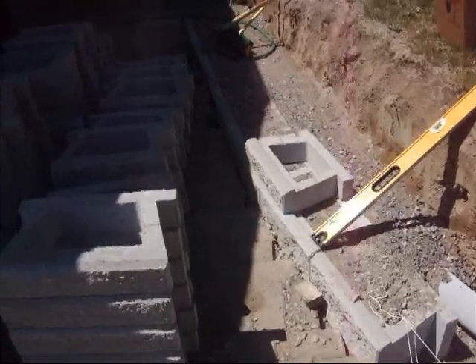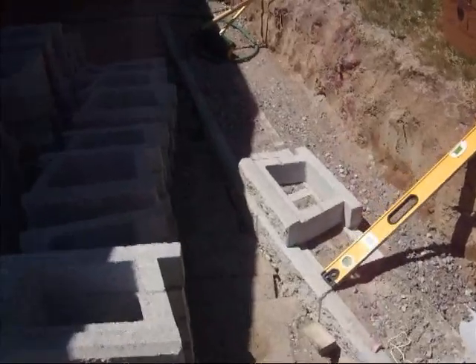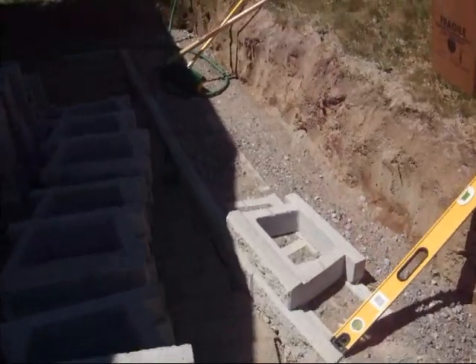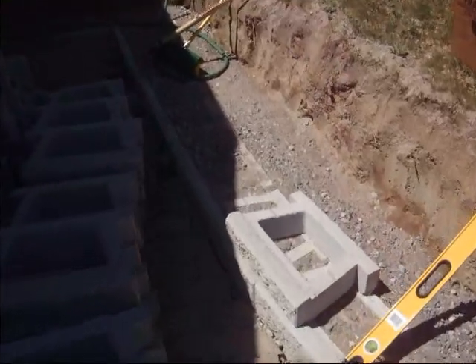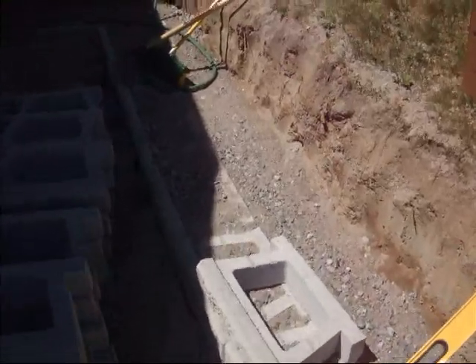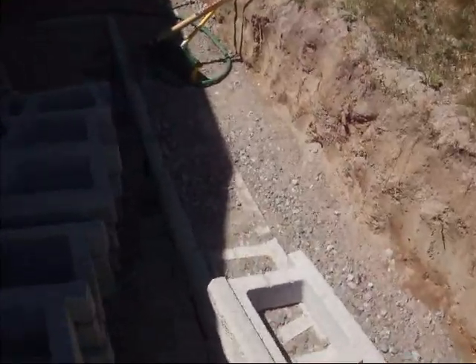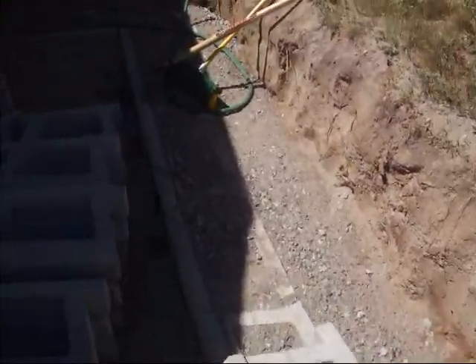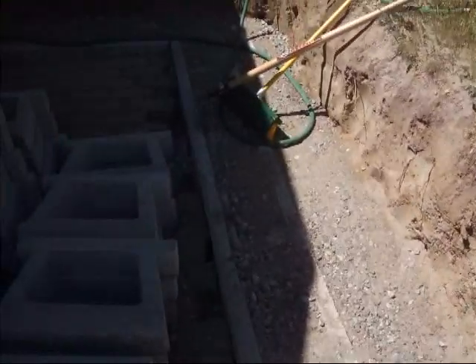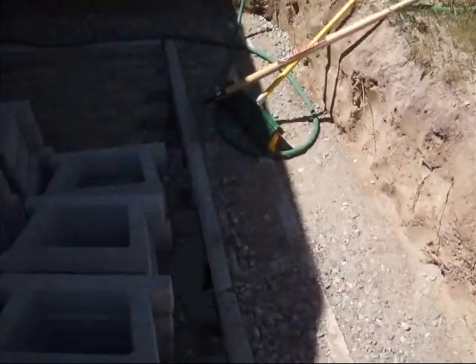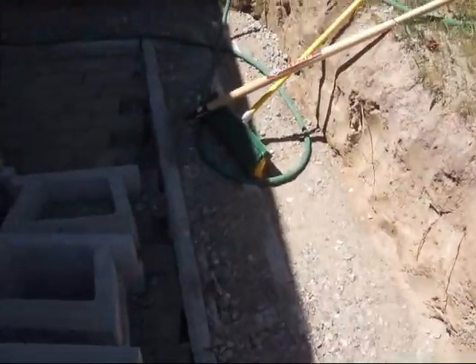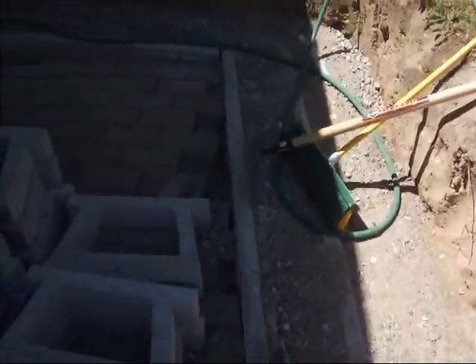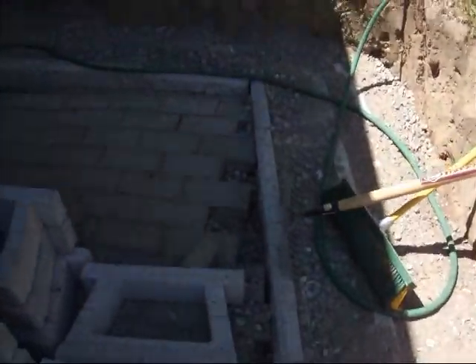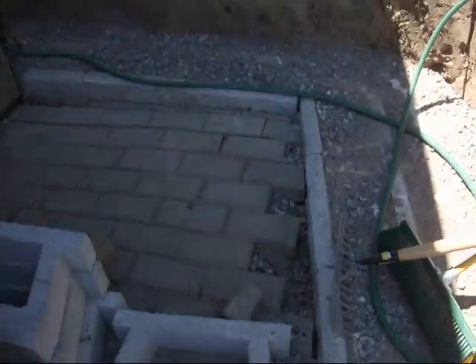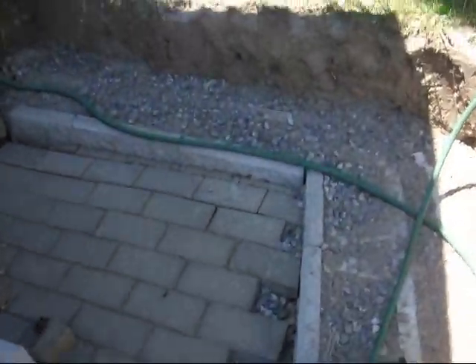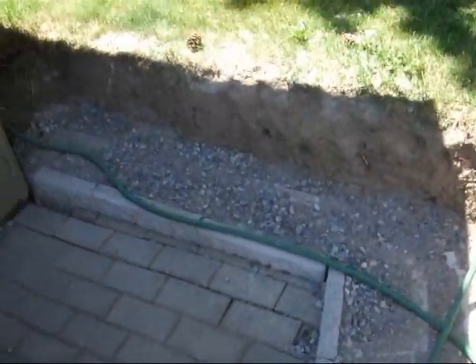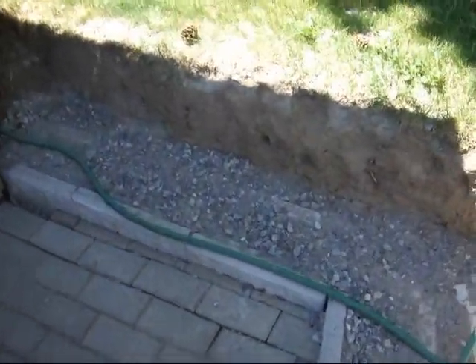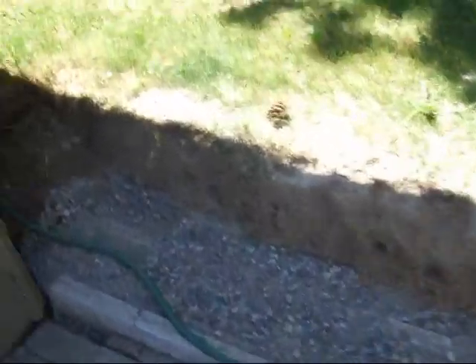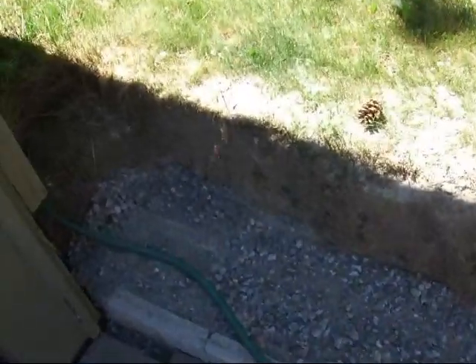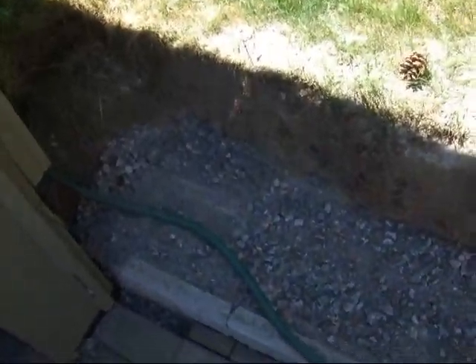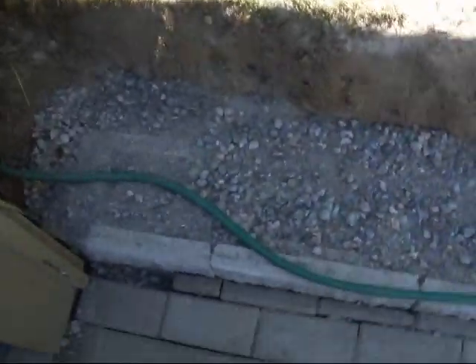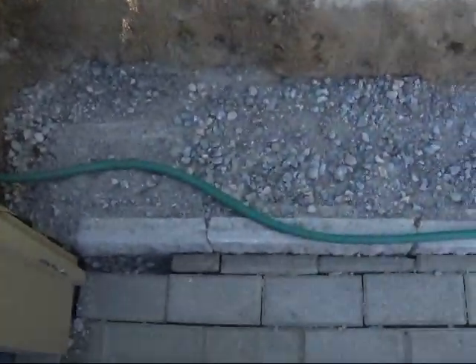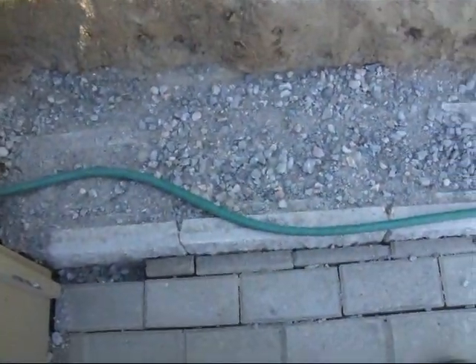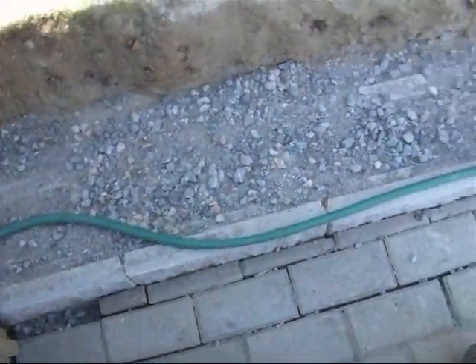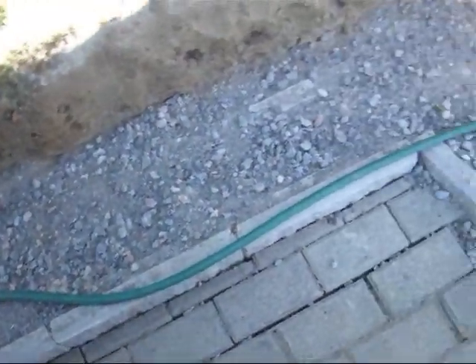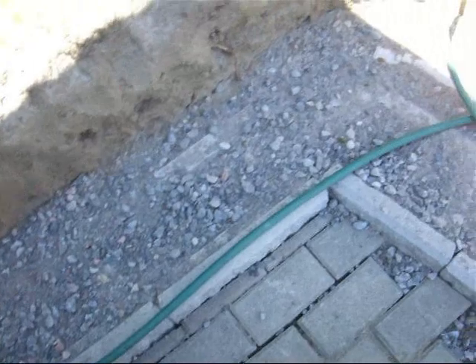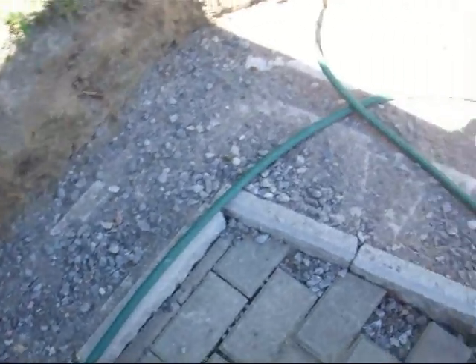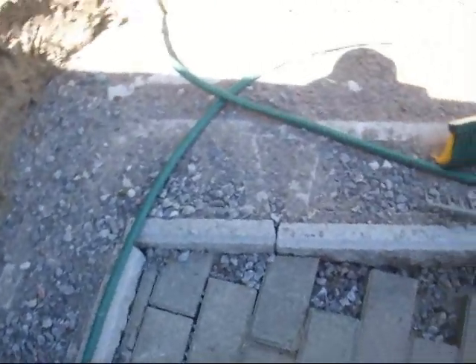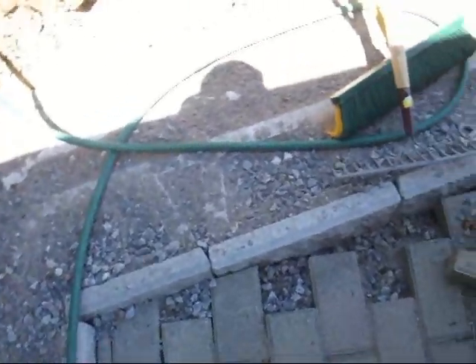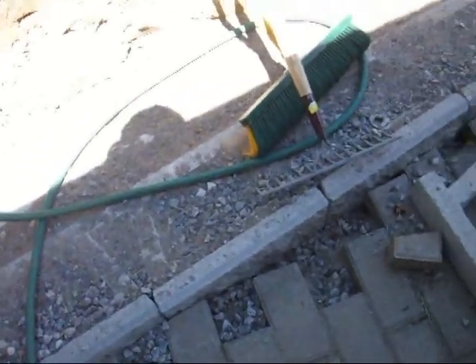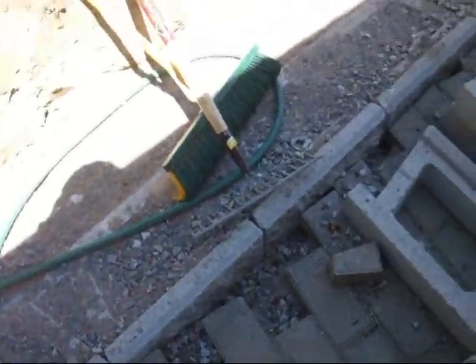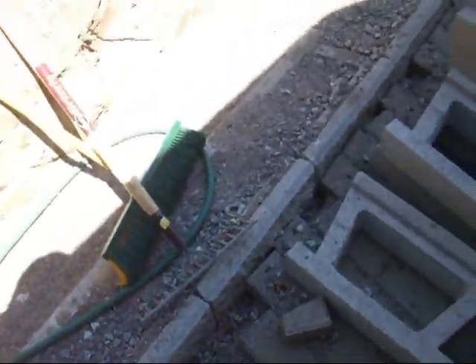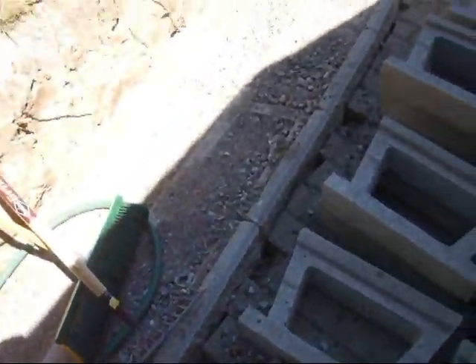I've got about 13 blocks in position at the moment. It's kind of a little bit of a shadow here, so it's kind of hard to see. It starts over in the corner and it runs along like so, and back out.